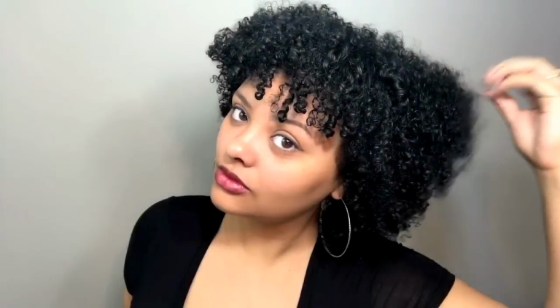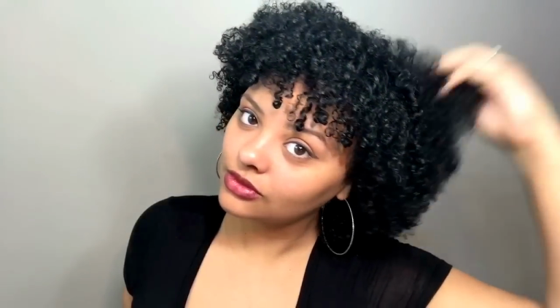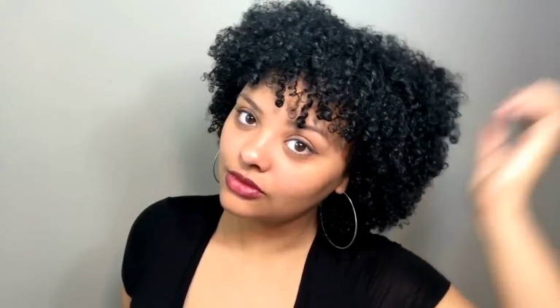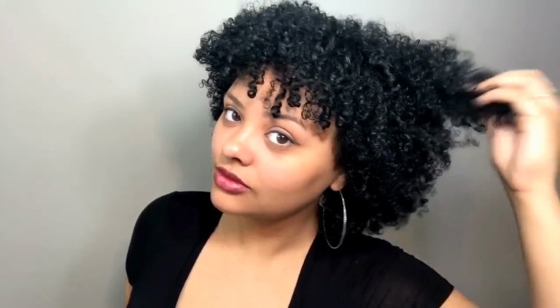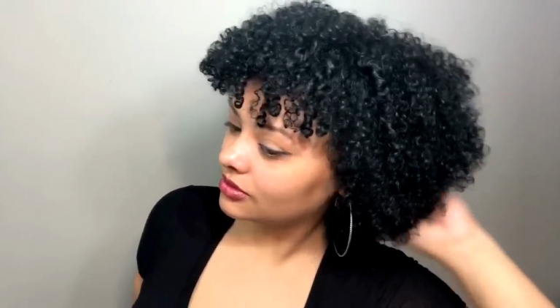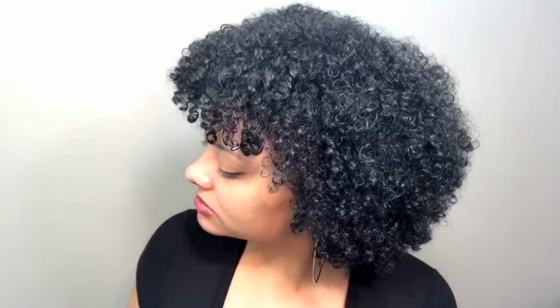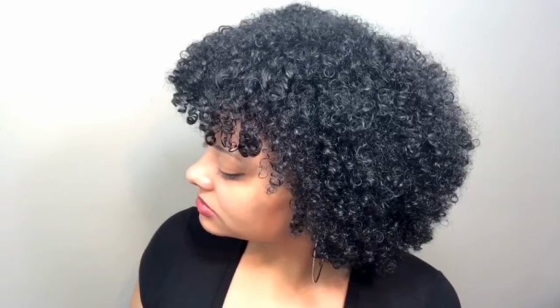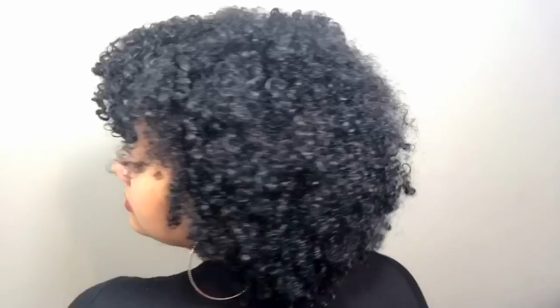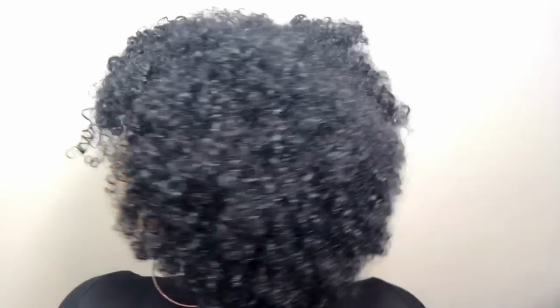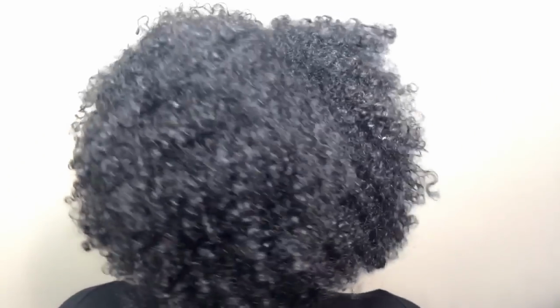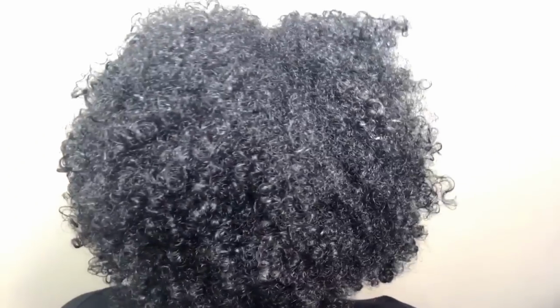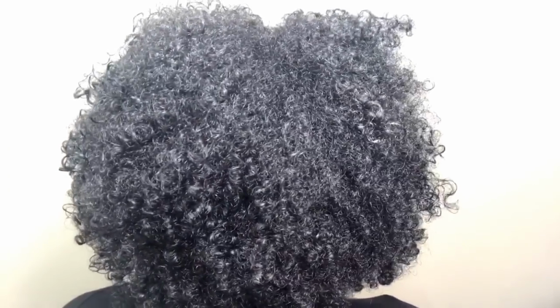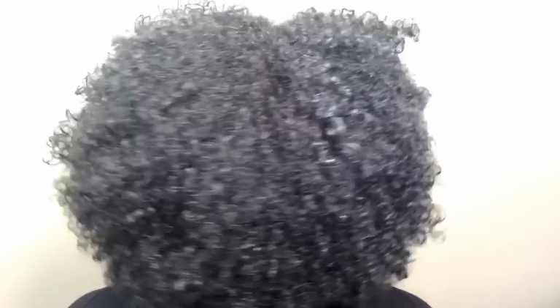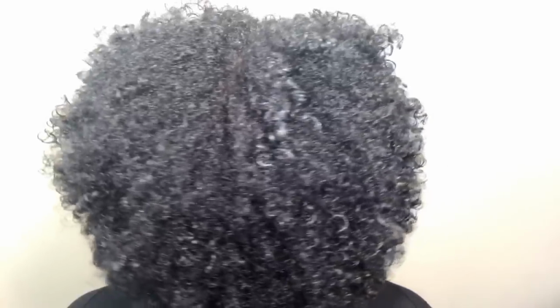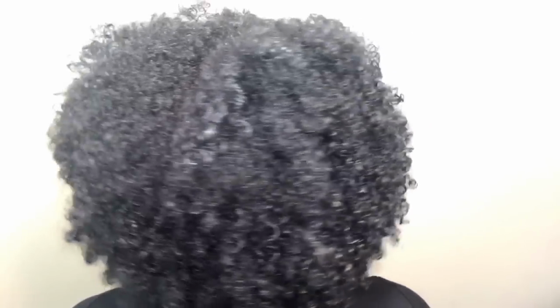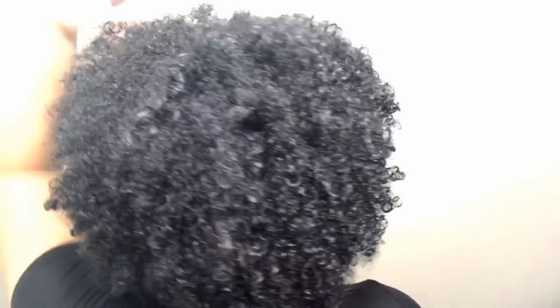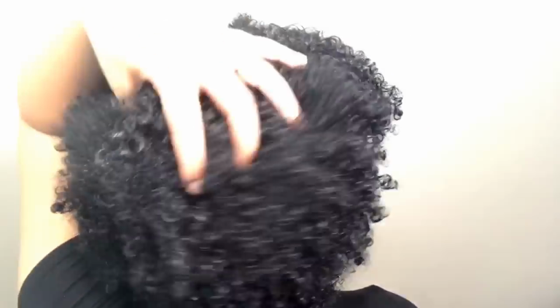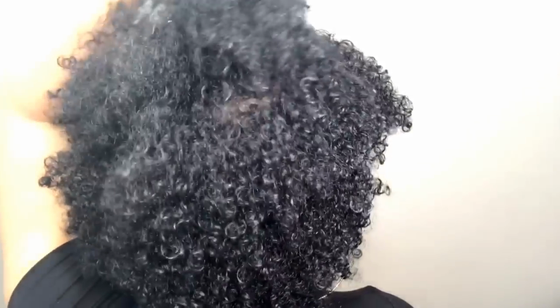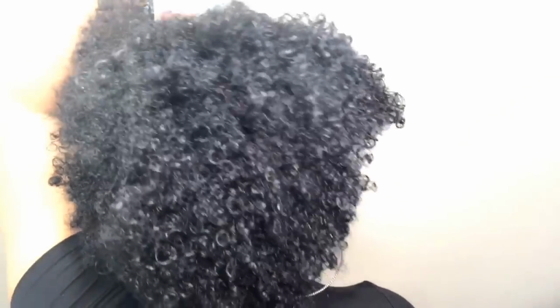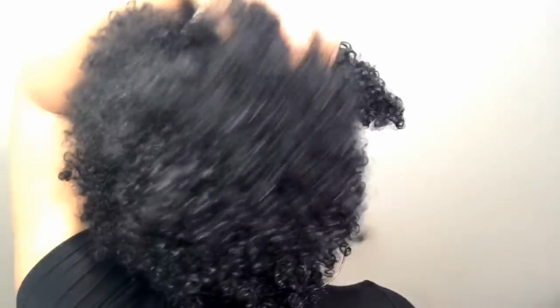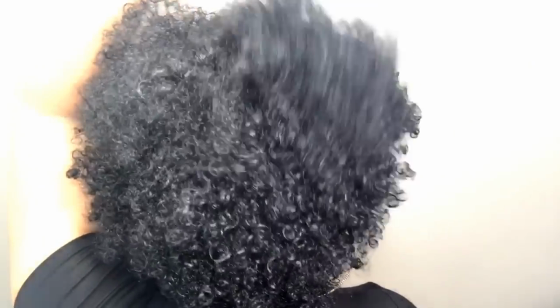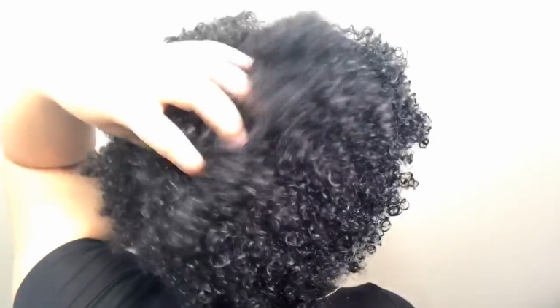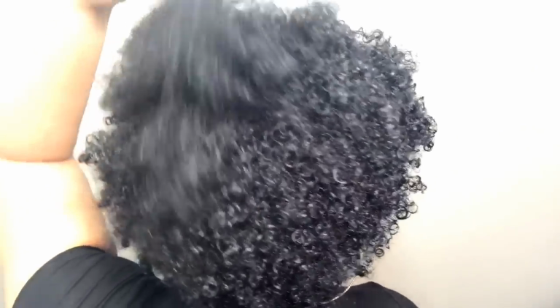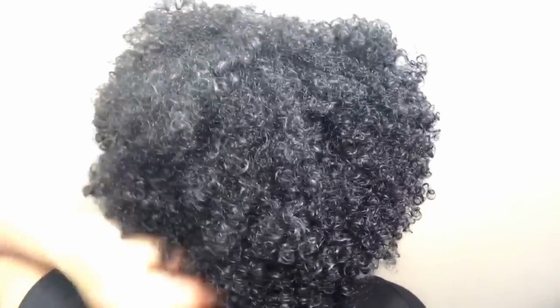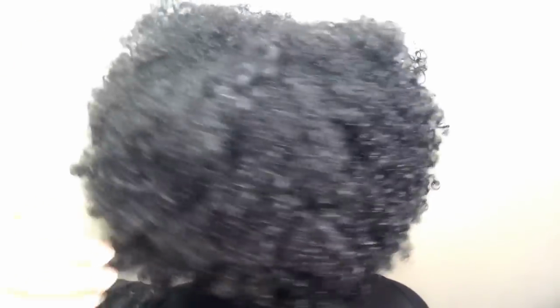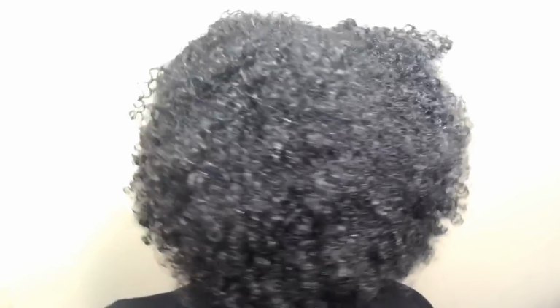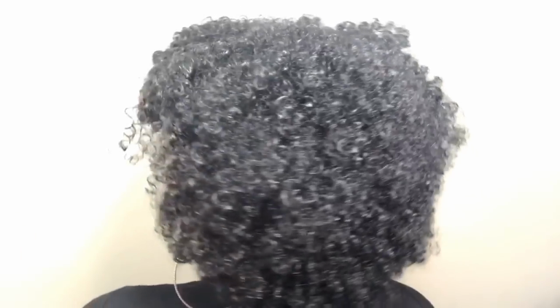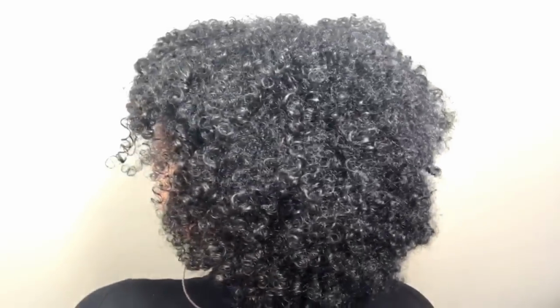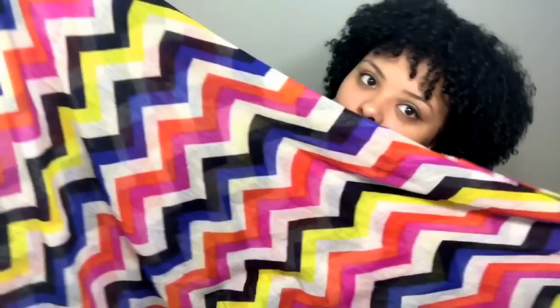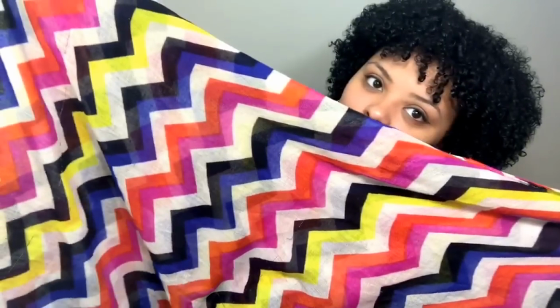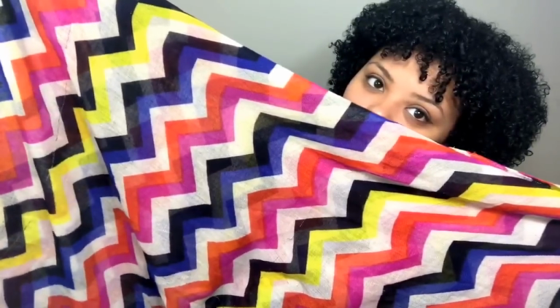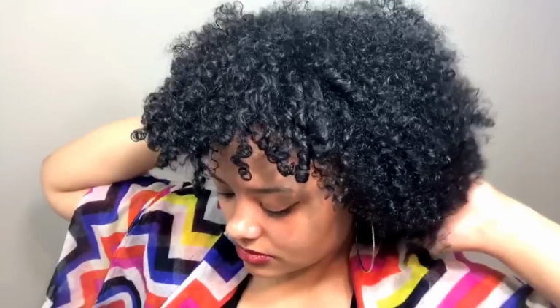Hey everybody, welcome back to the Curvy Curly Girls. In this video I'm going to show you guys how I wrap my scarves. This hair is like 4 or 5 days old, so I can put it up in a bun or something, but I decided to show you guys how I do my scarves because I did it on Instagram and everybody wanted to see how I did it.